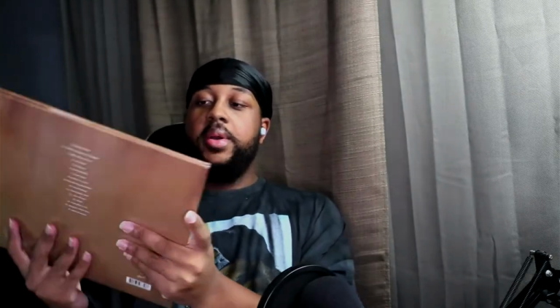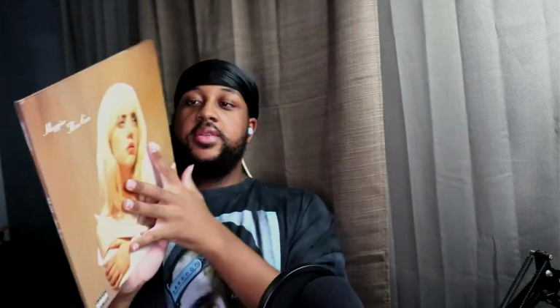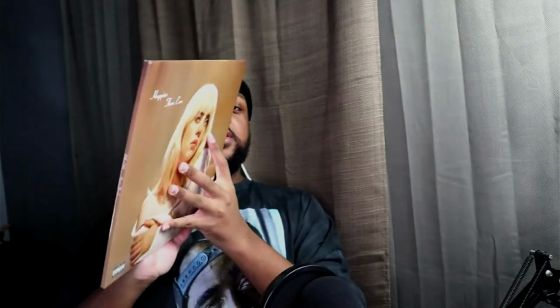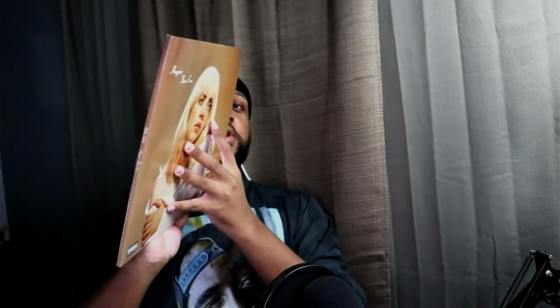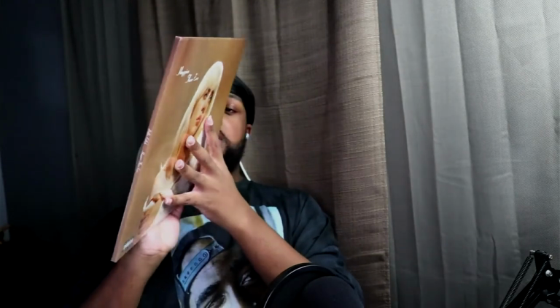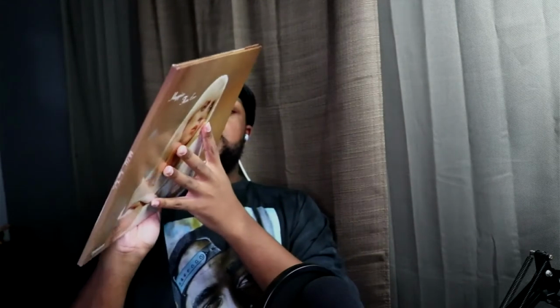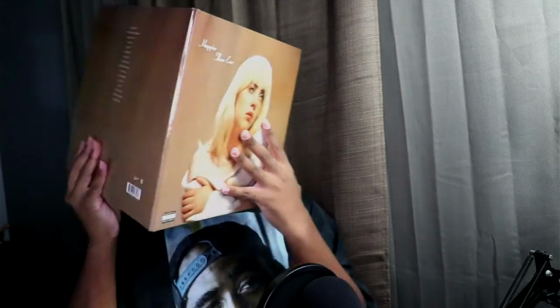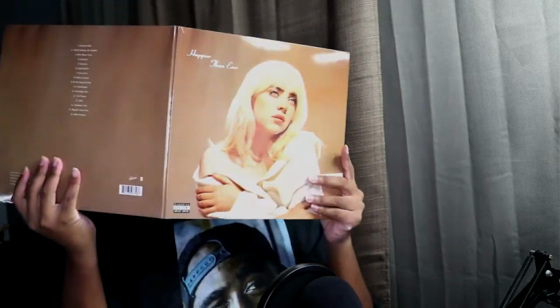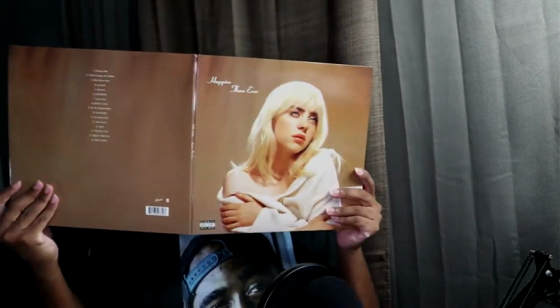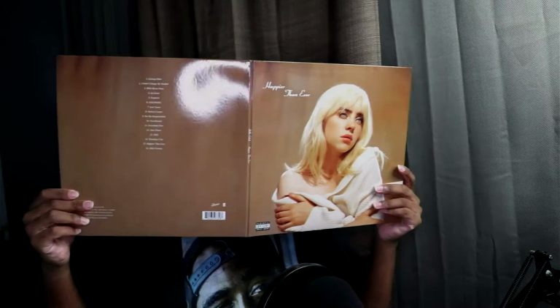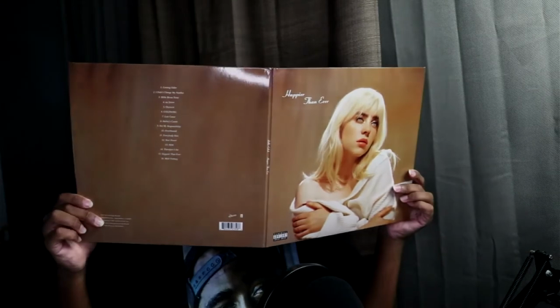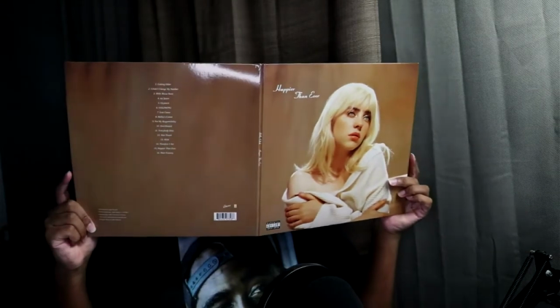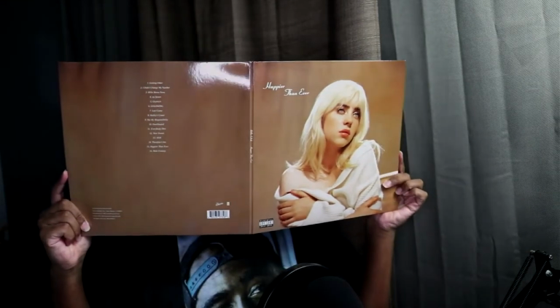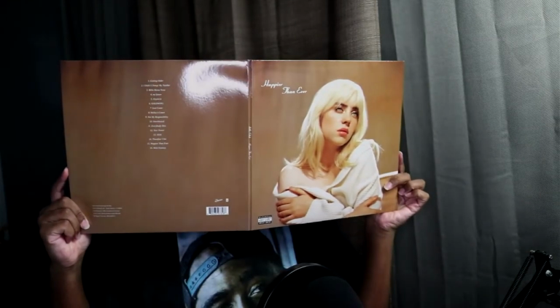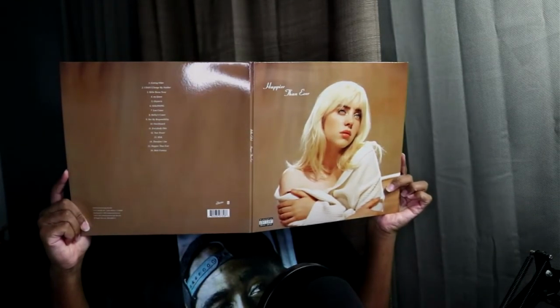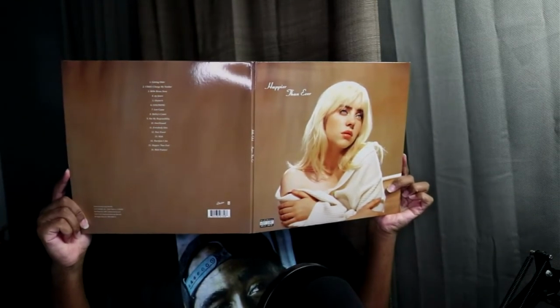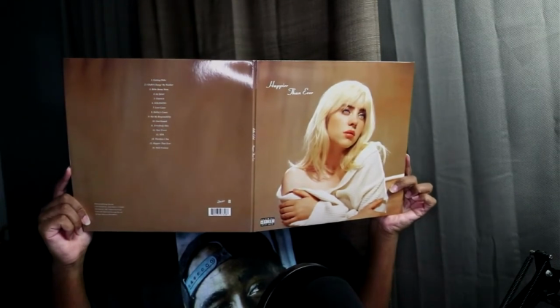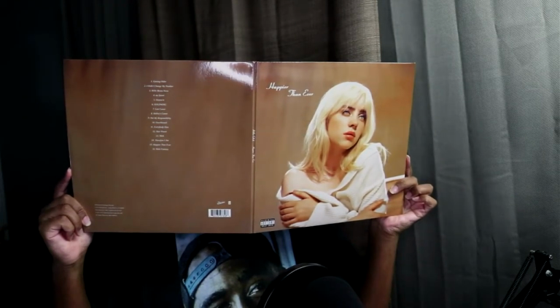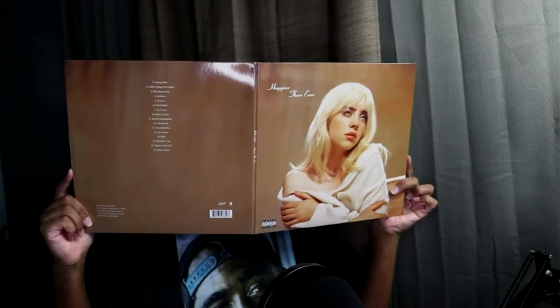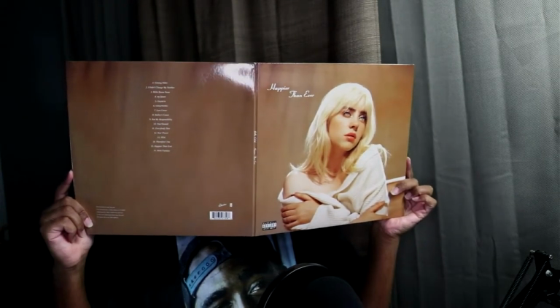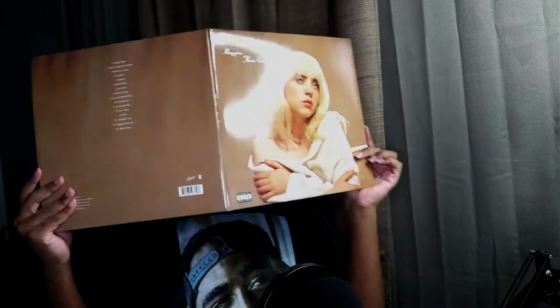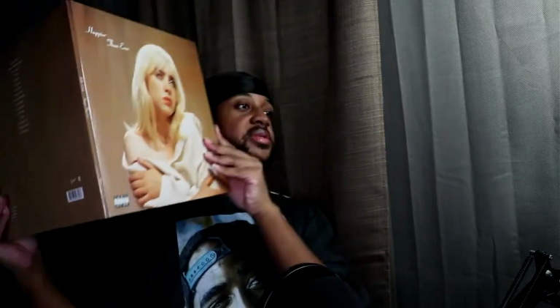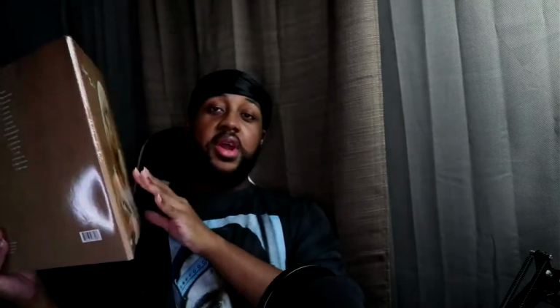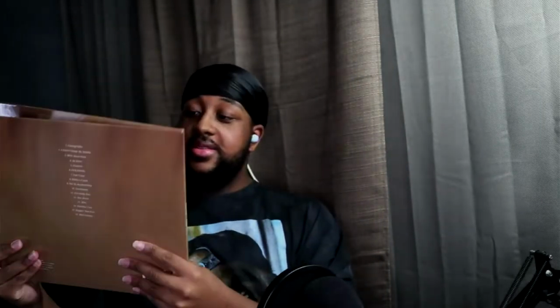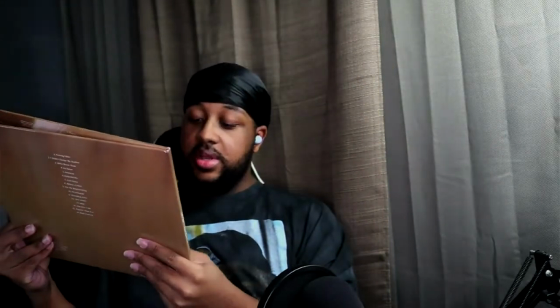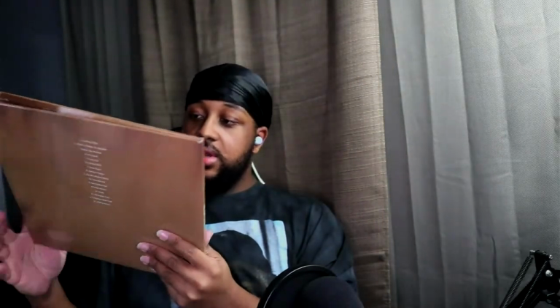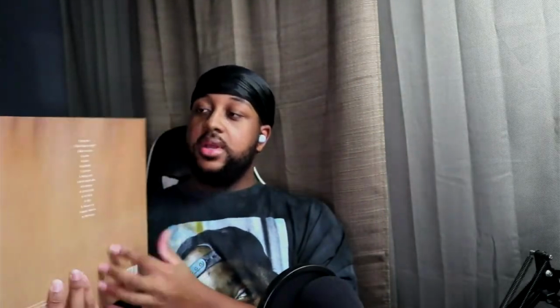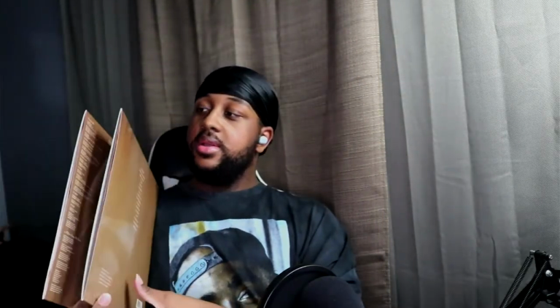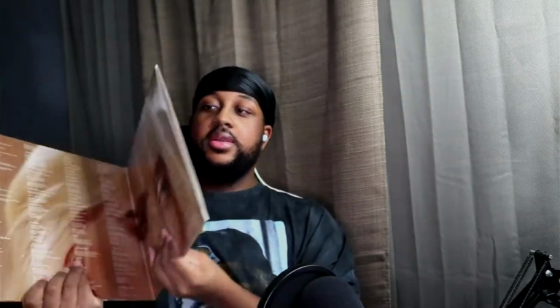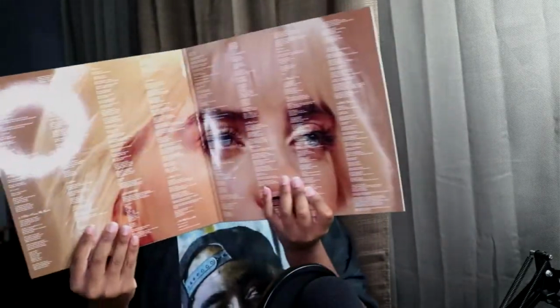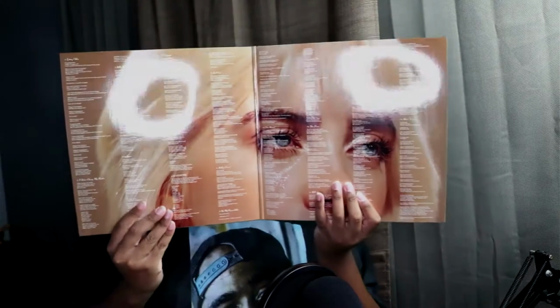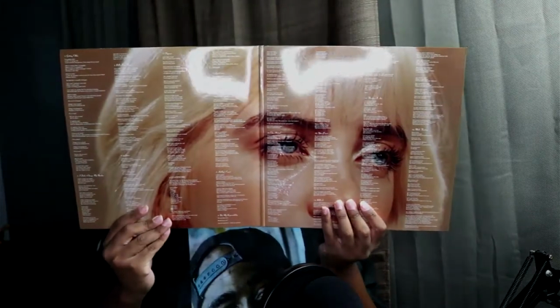So let's open it. Wow, this looks great, this looks really good. Everything — look at that!